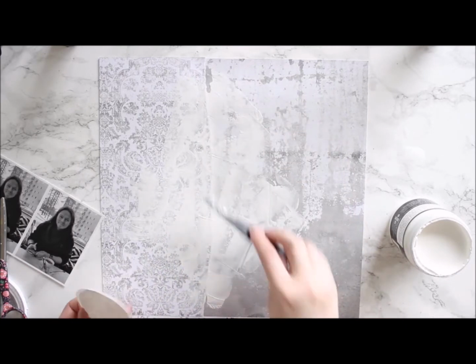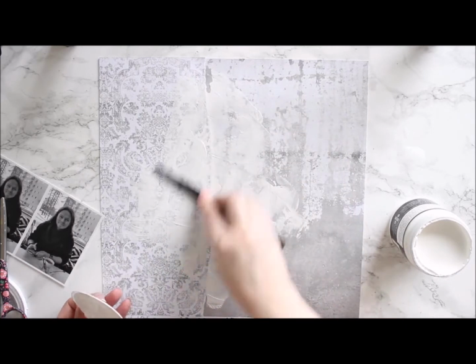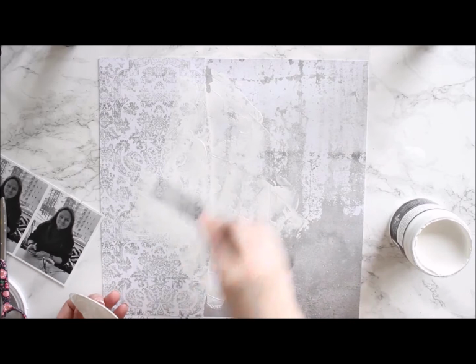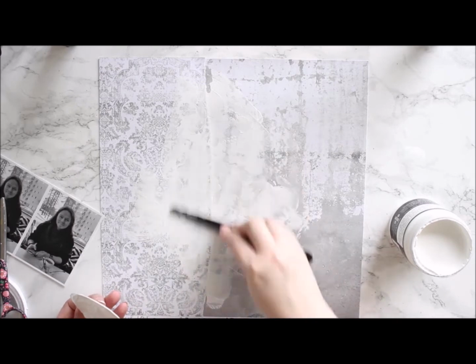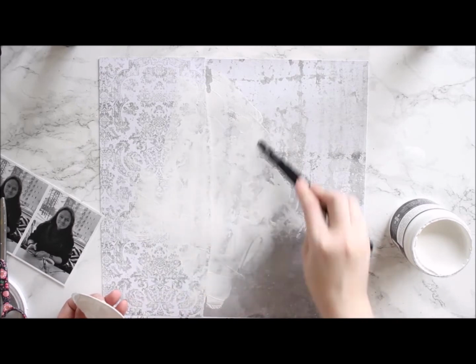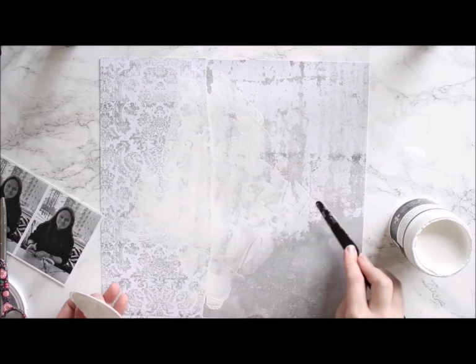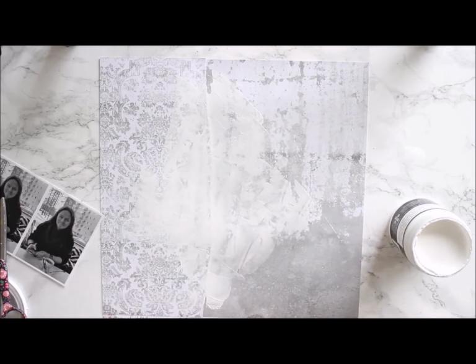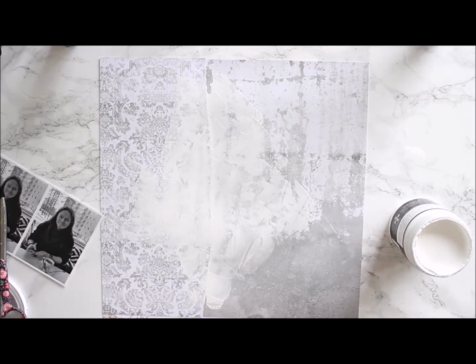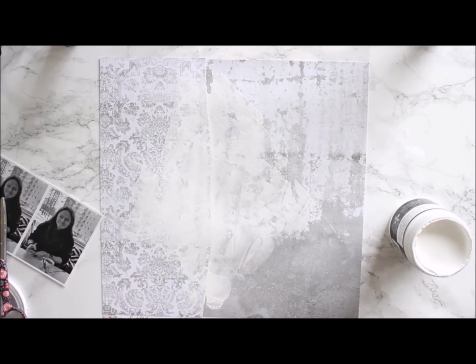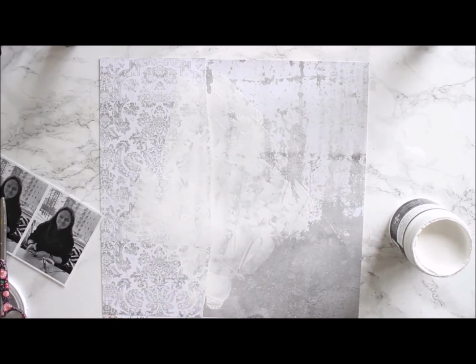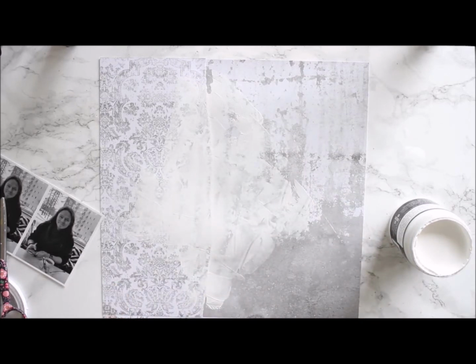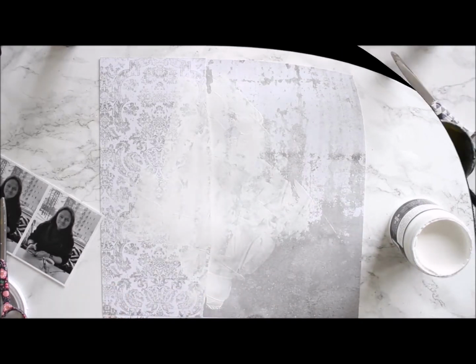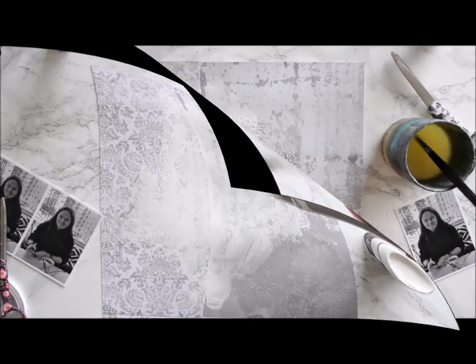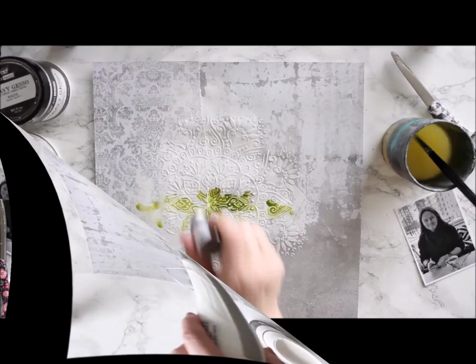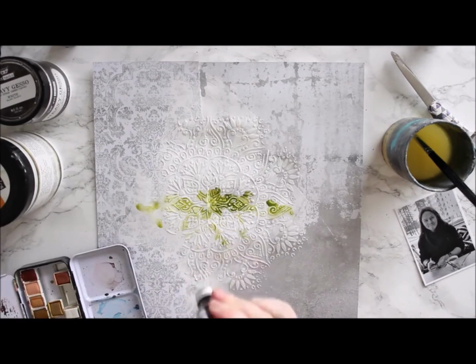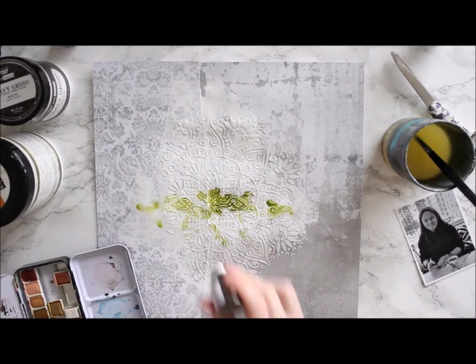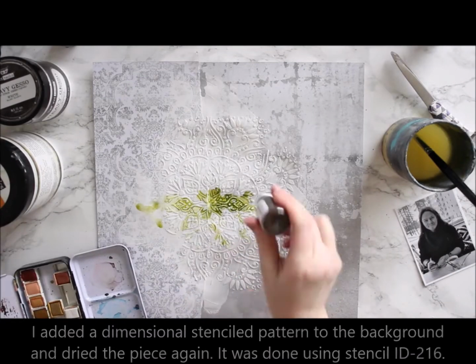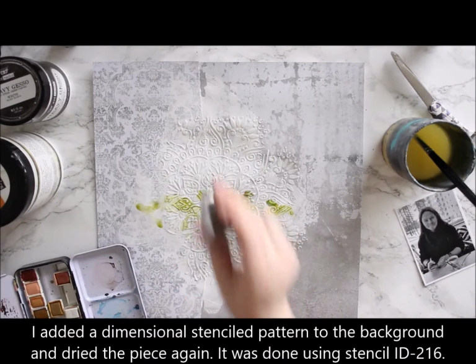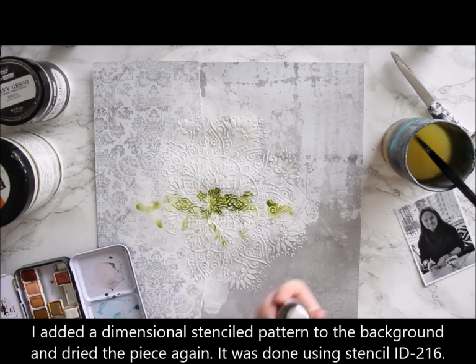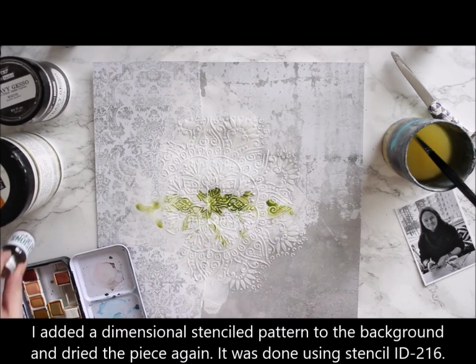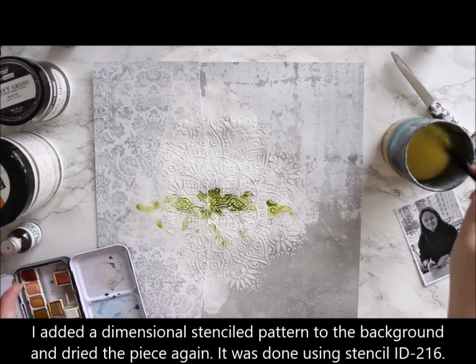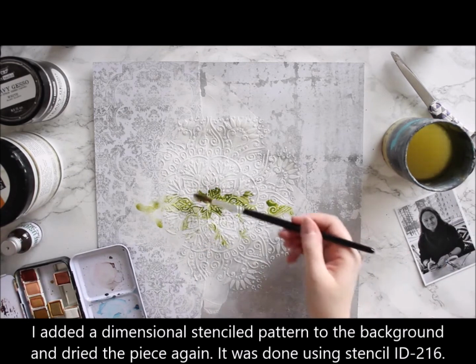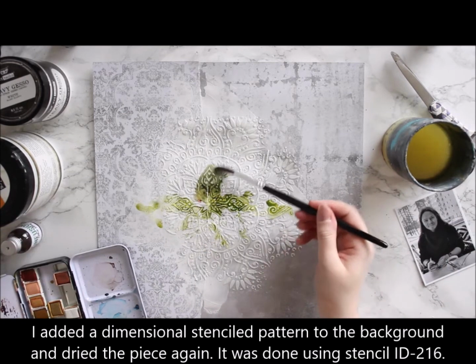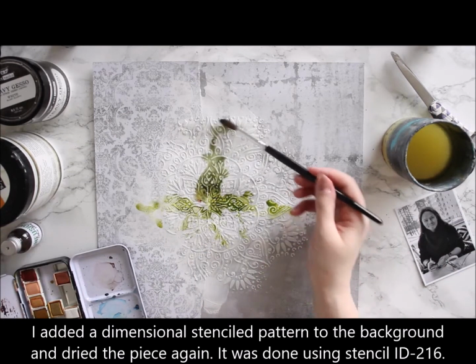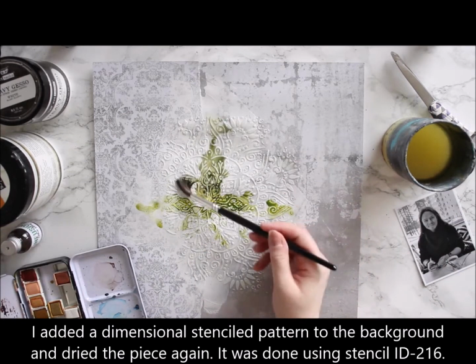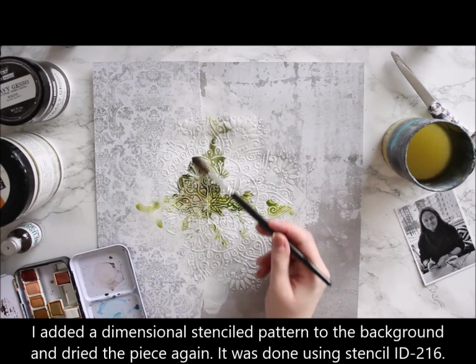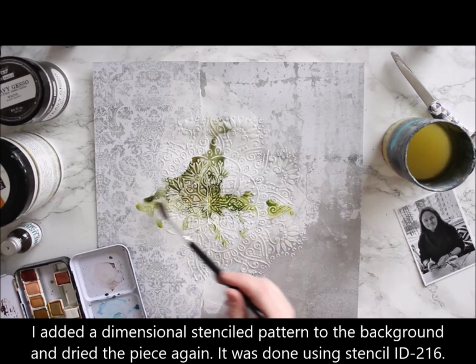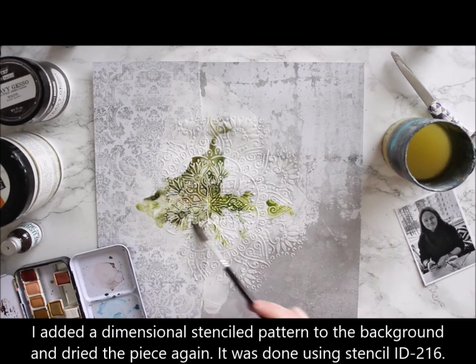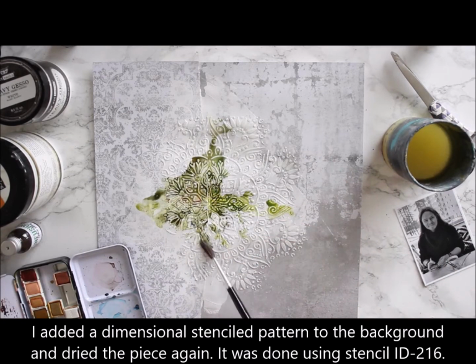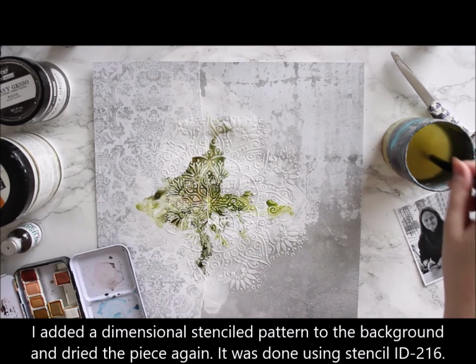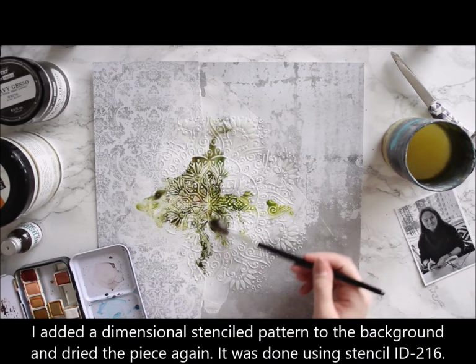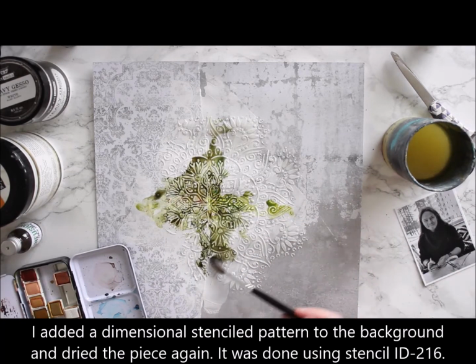After applying the gesso, I then make a dimensional pattern using an AB Studio stencil and modeling paste. The stencil is ID 26.